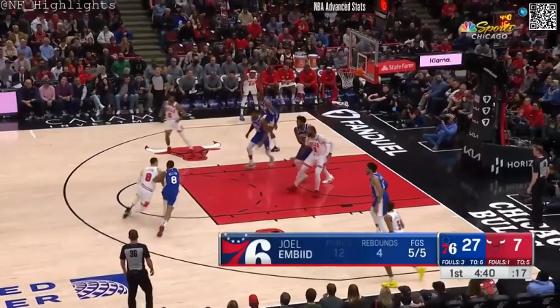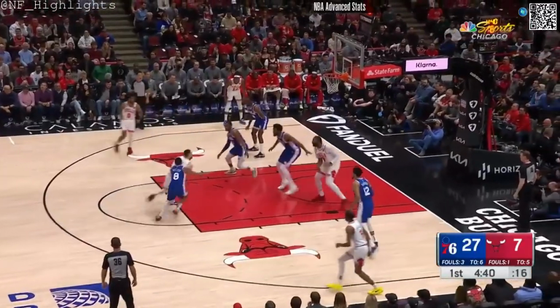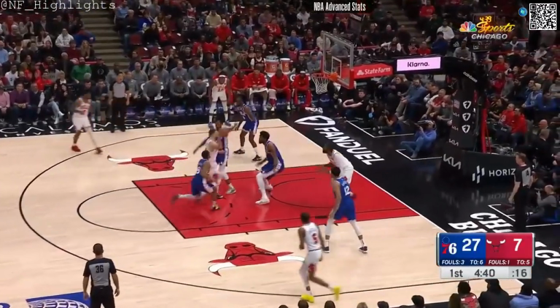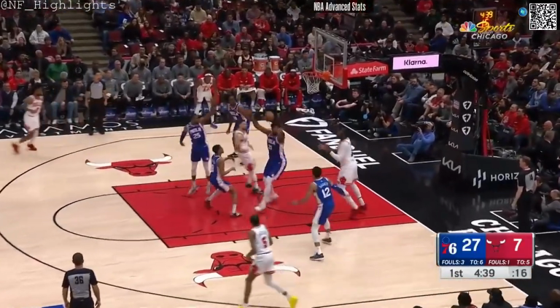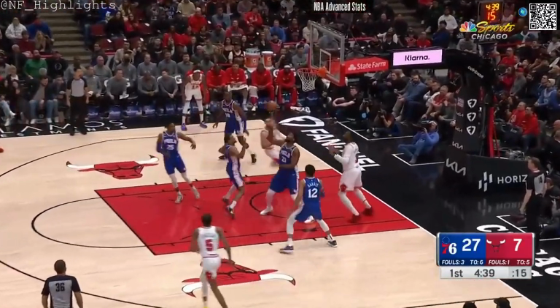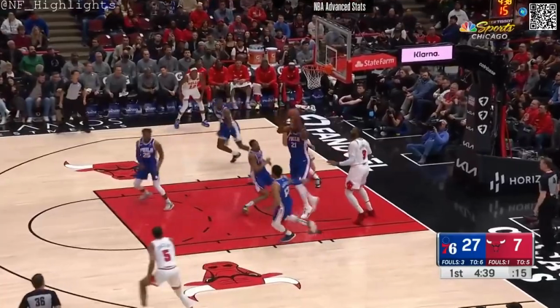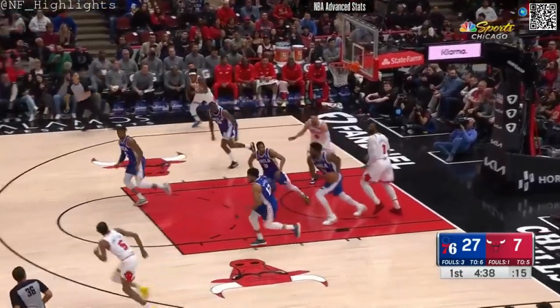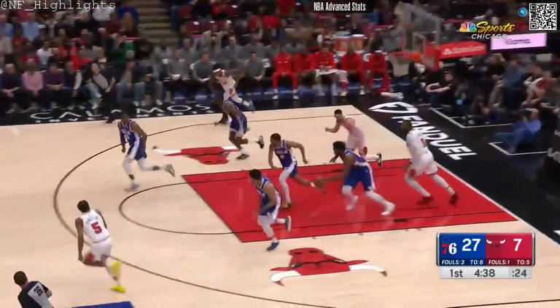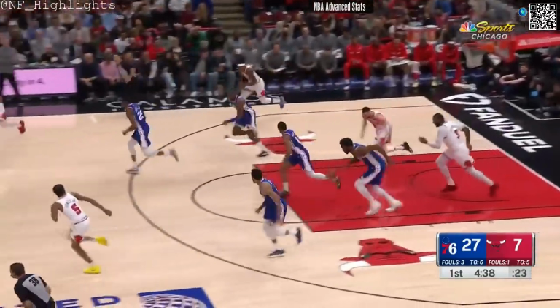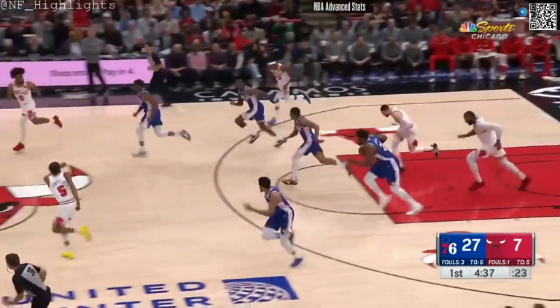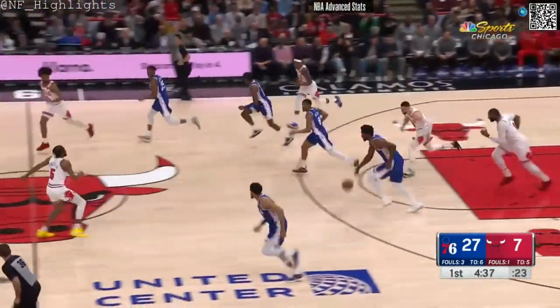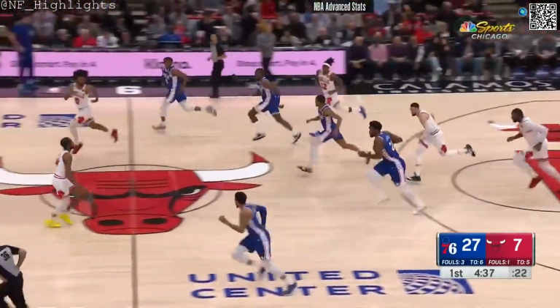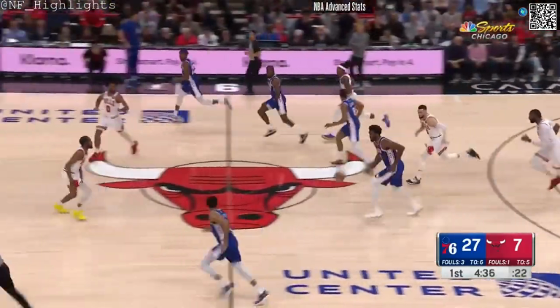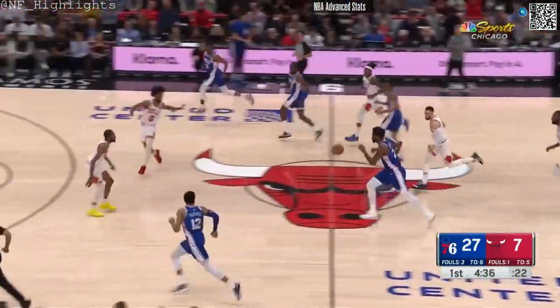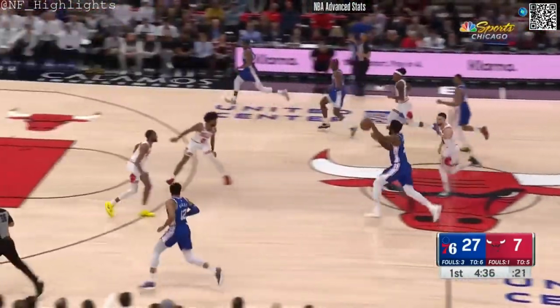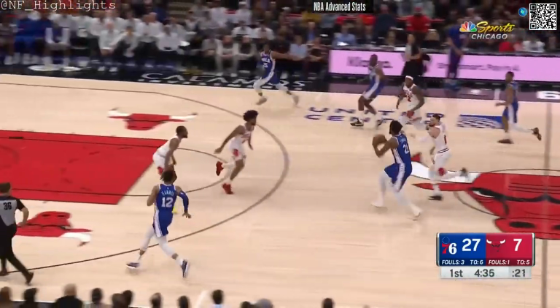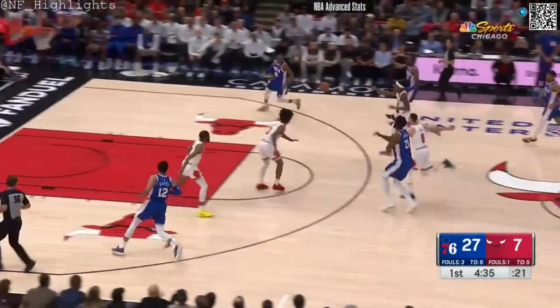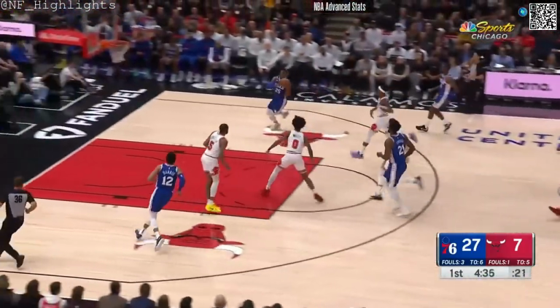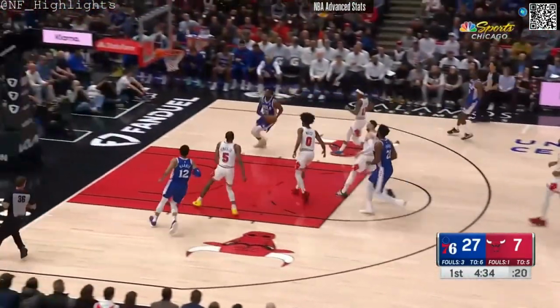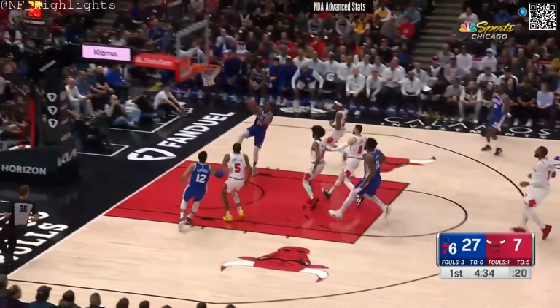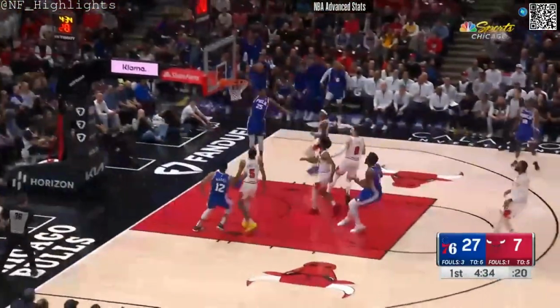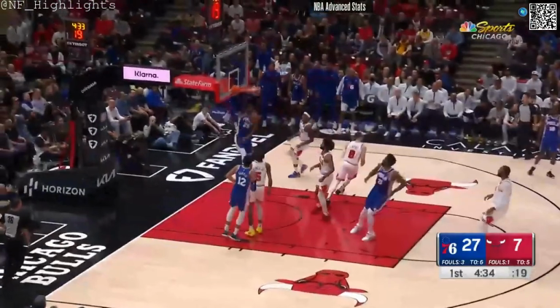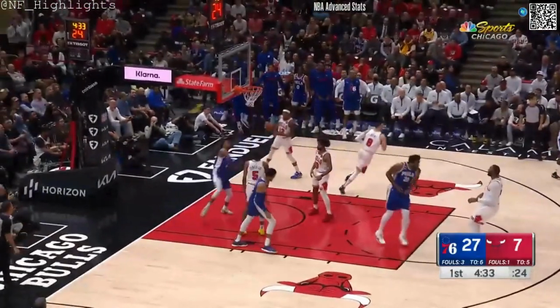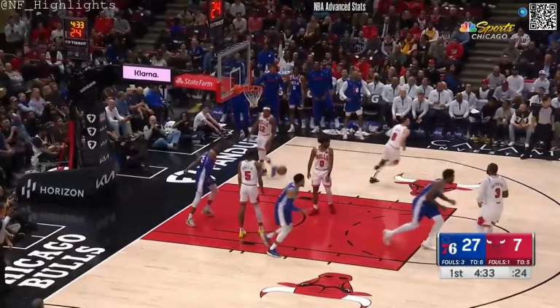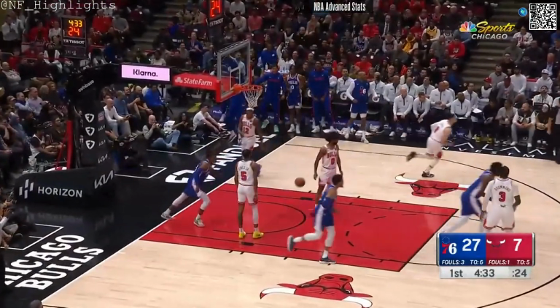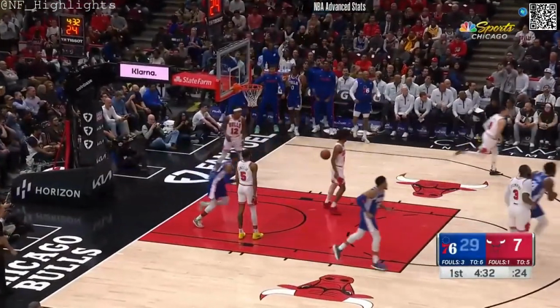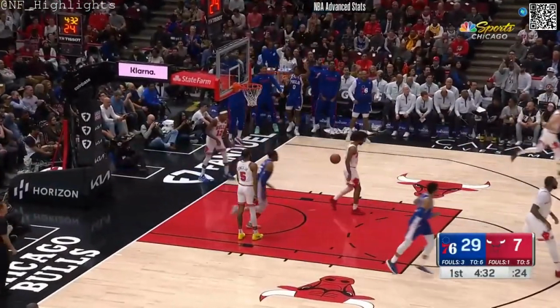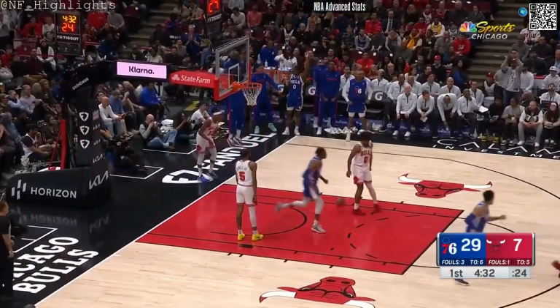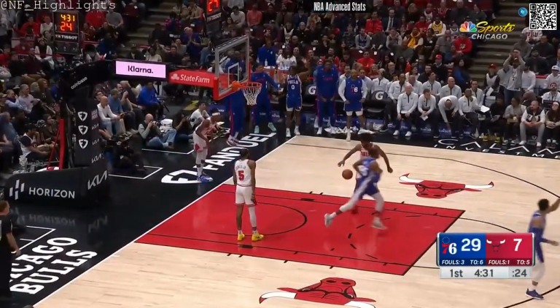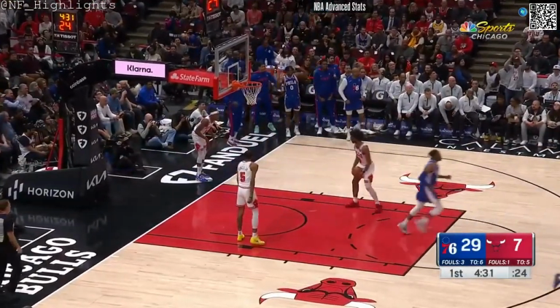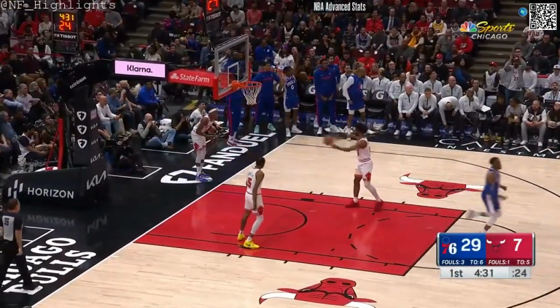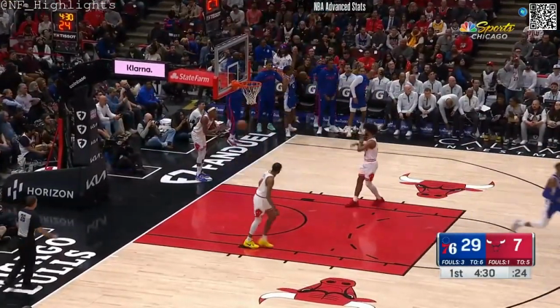Here's Zach LaVine, head of steam. Find the ball fake, and that time Philly was ready for it. Got numbers. Here is House with a jam in transition for the Sixers.